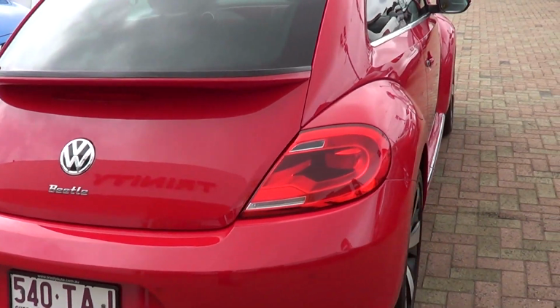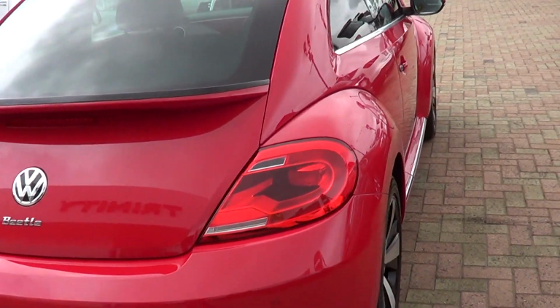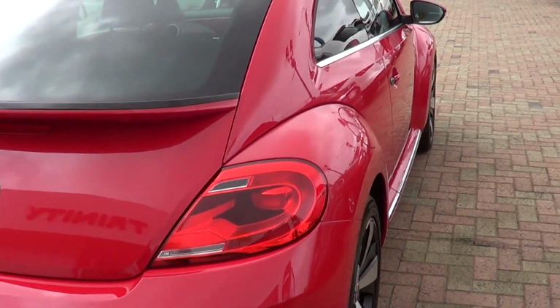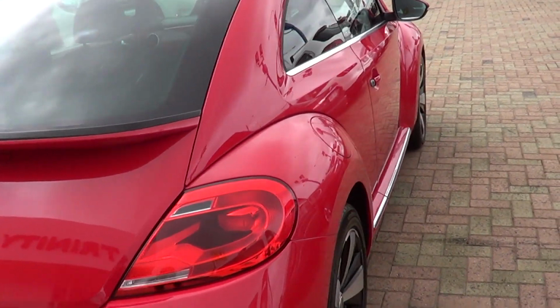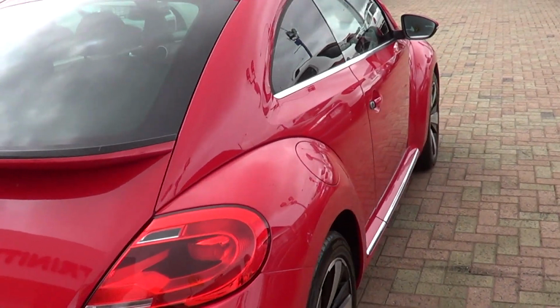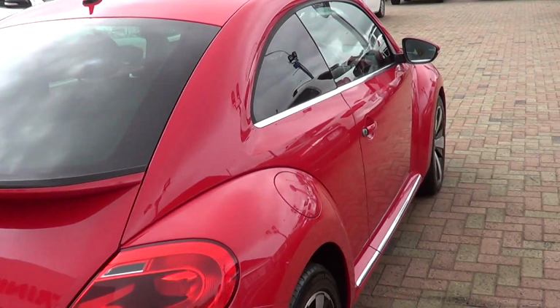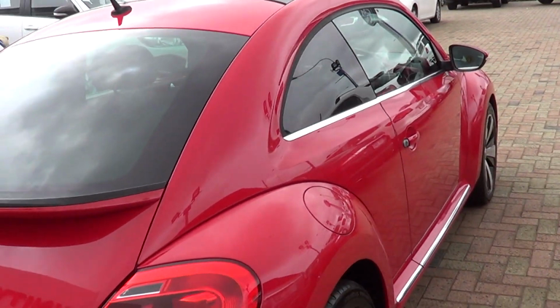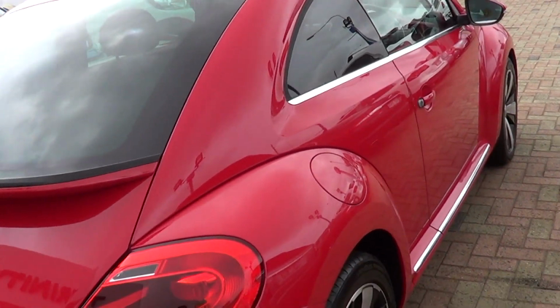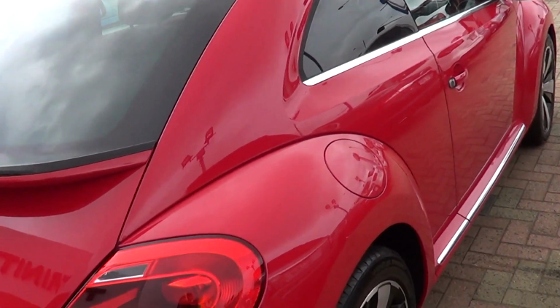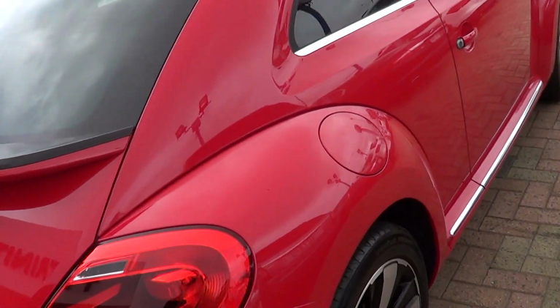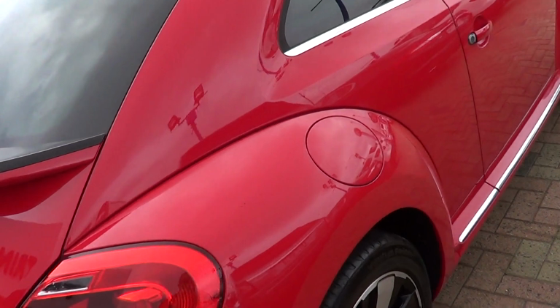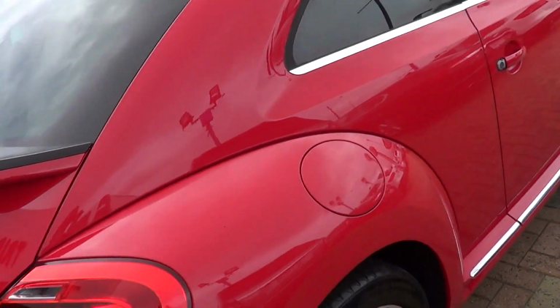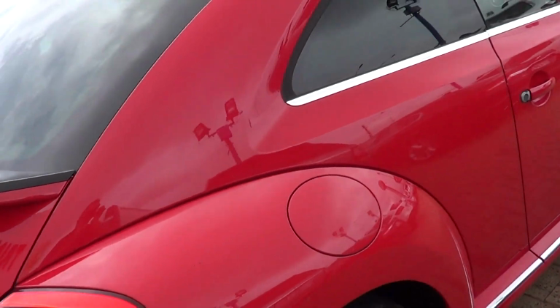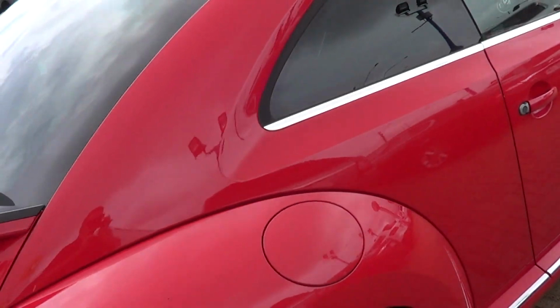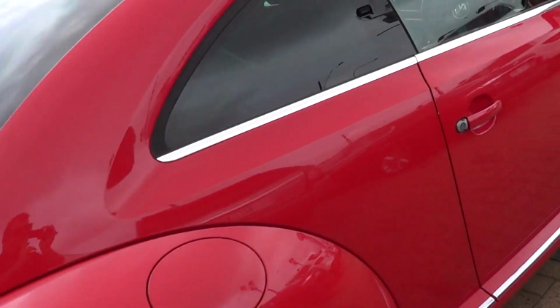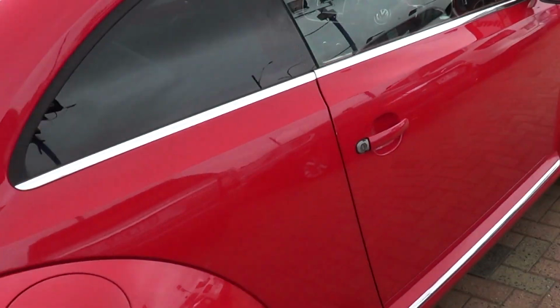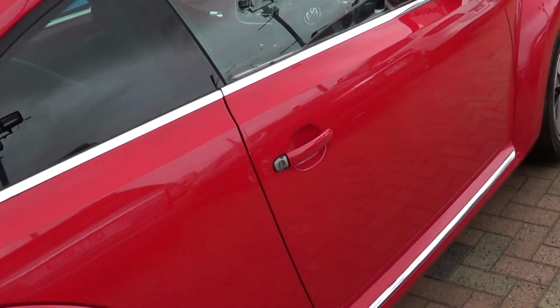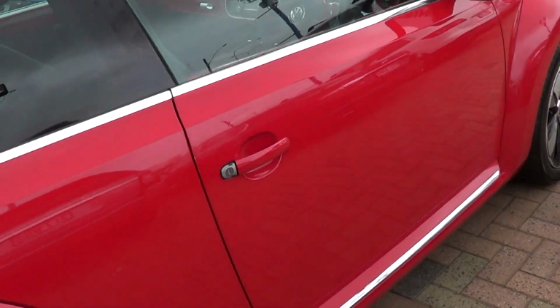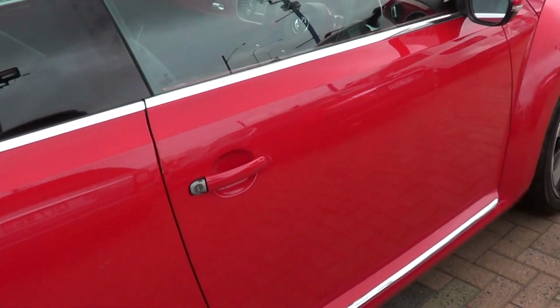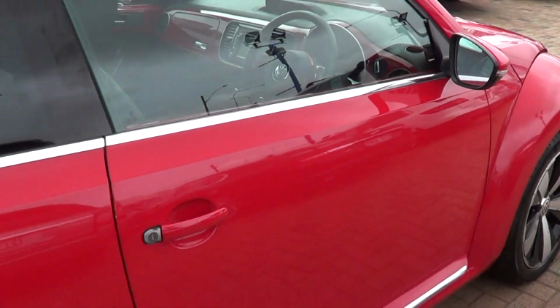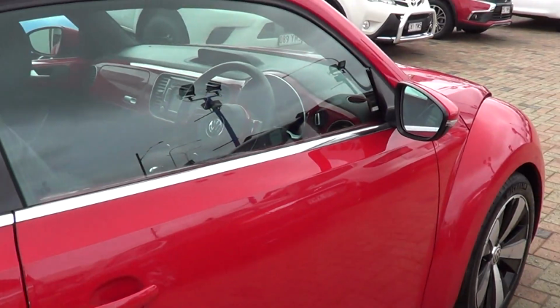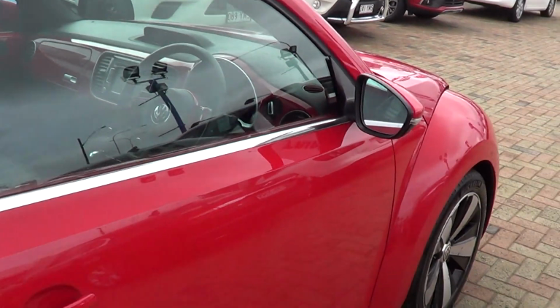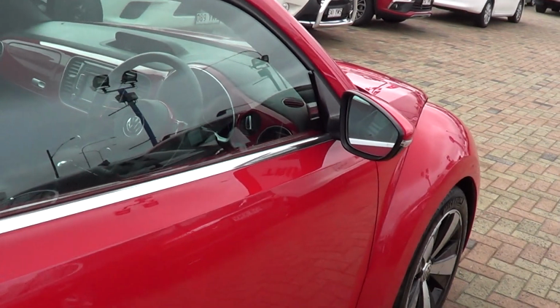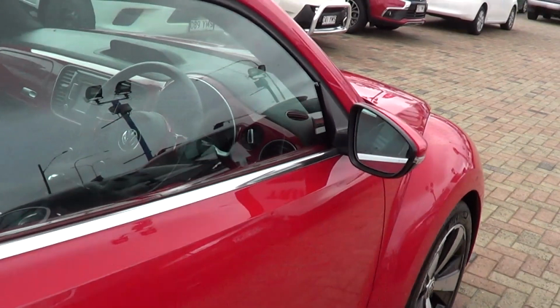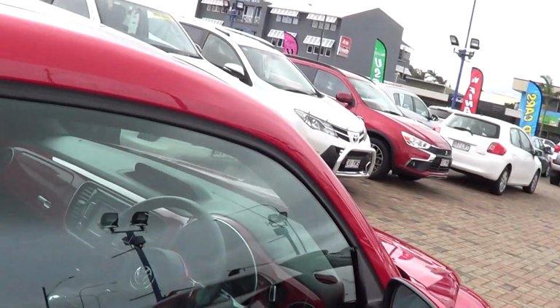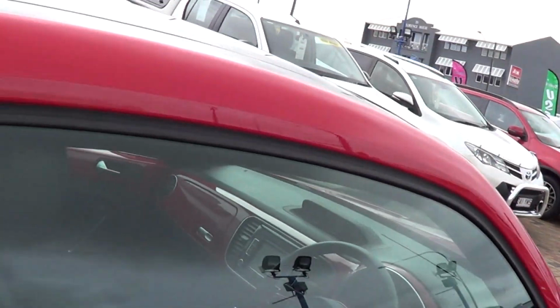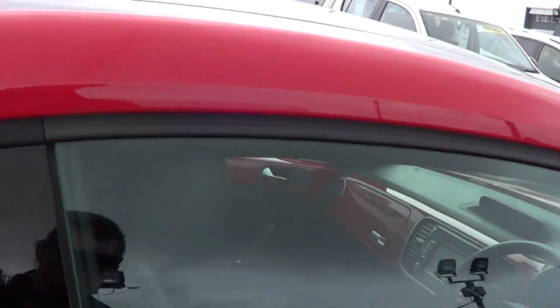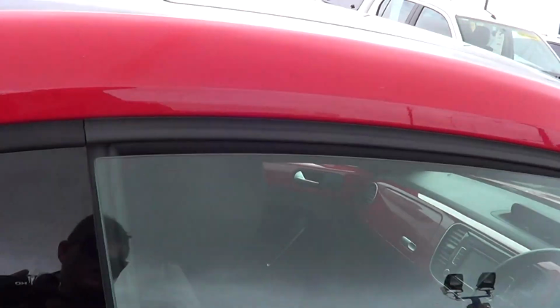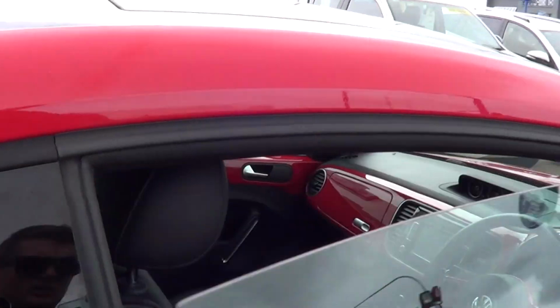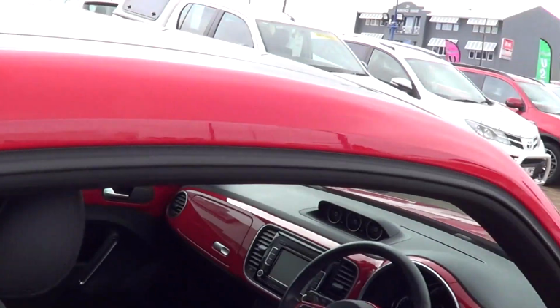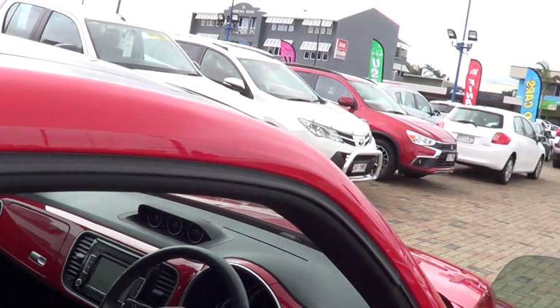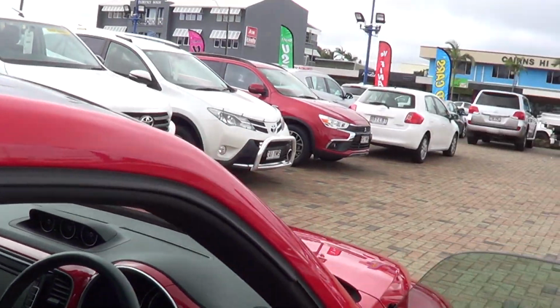Down the driver's side, there are no marks or anything down the driver's side either. I'll just open it up.